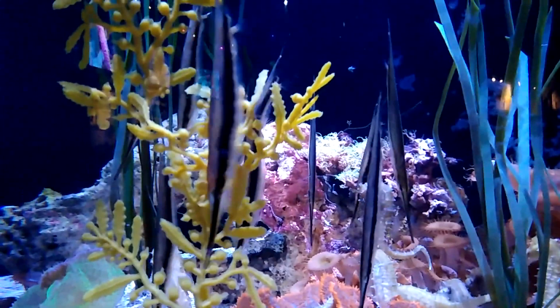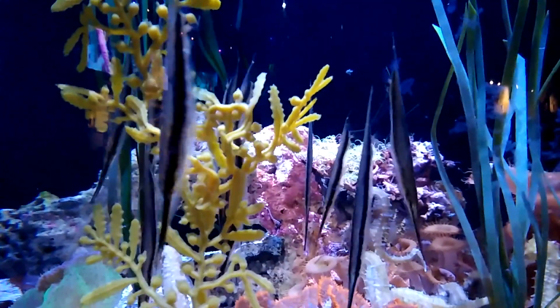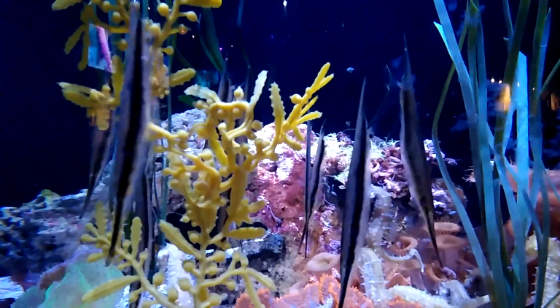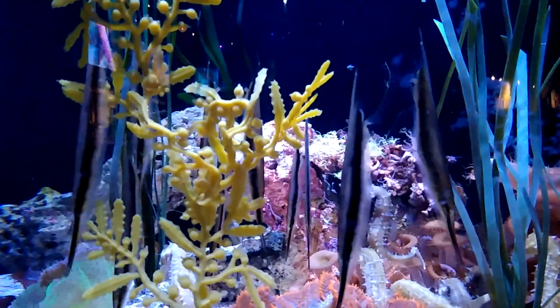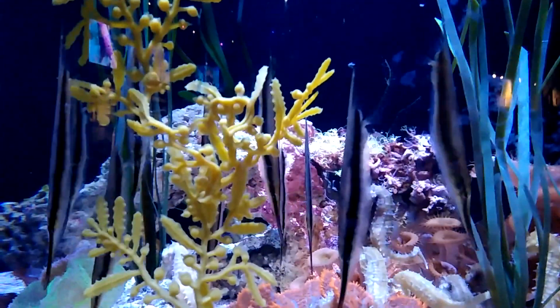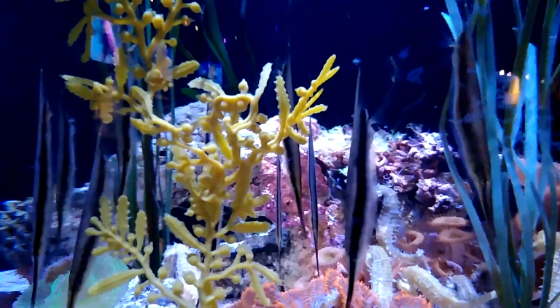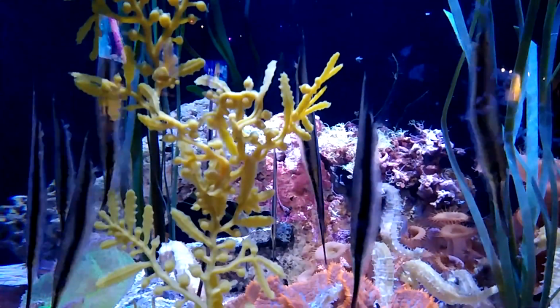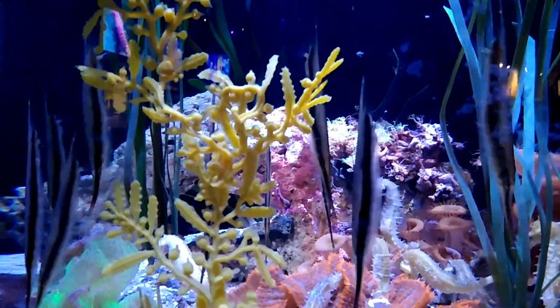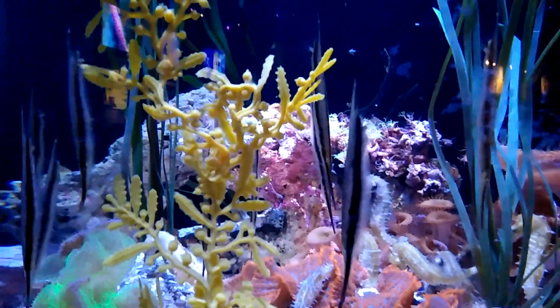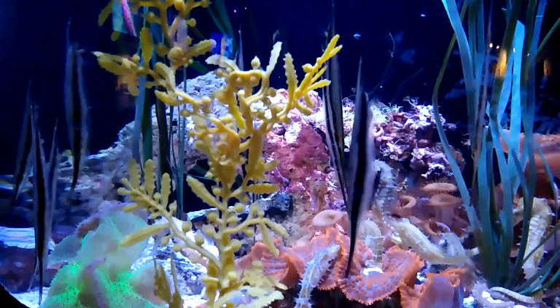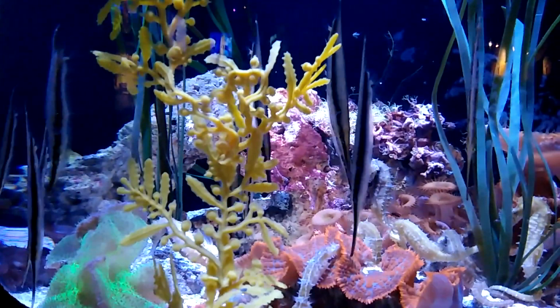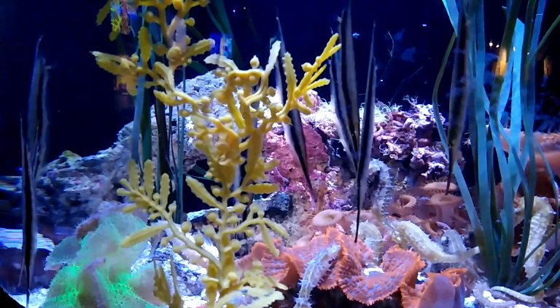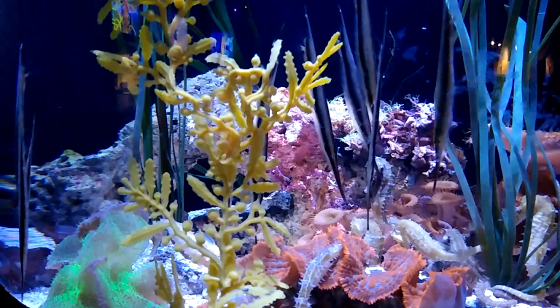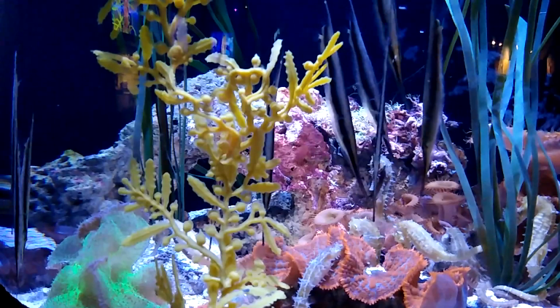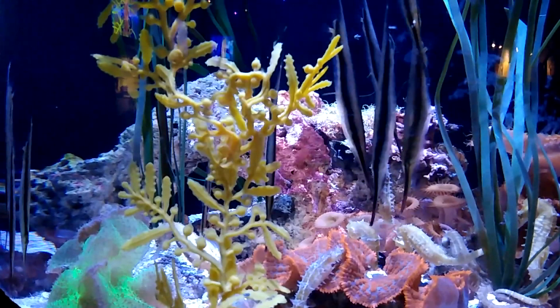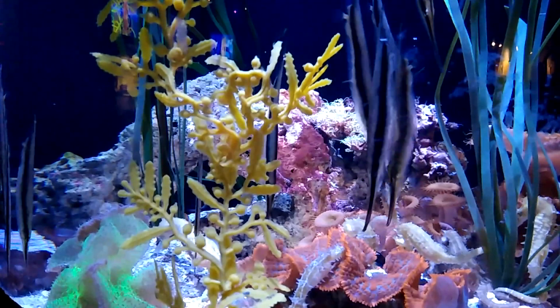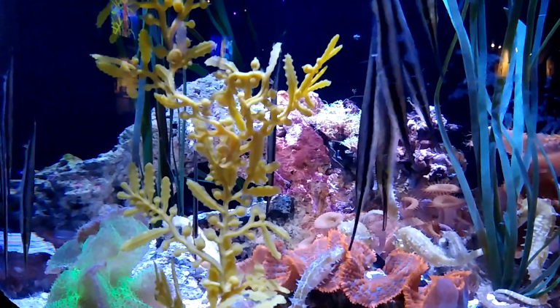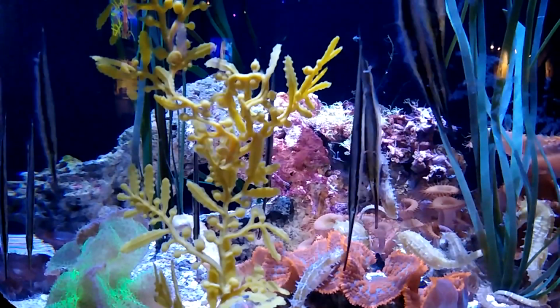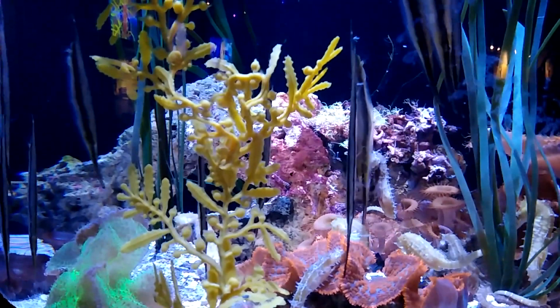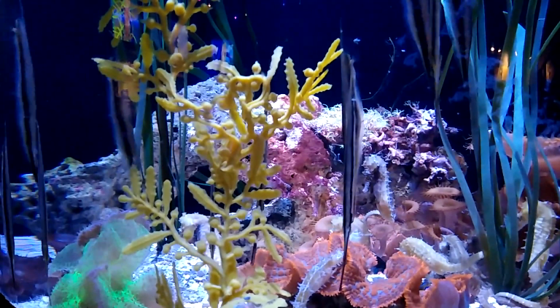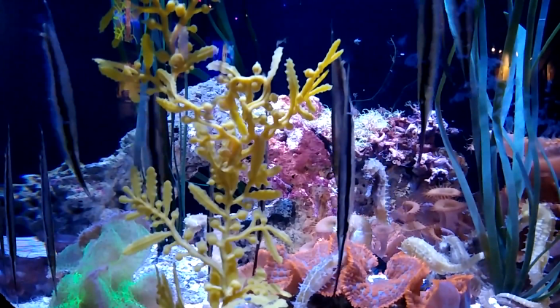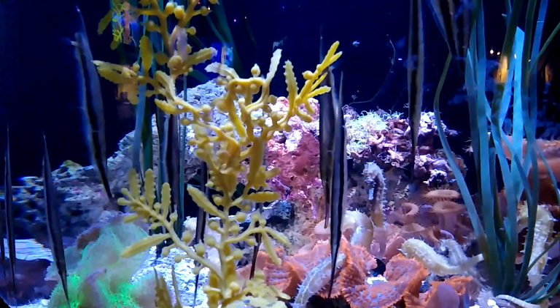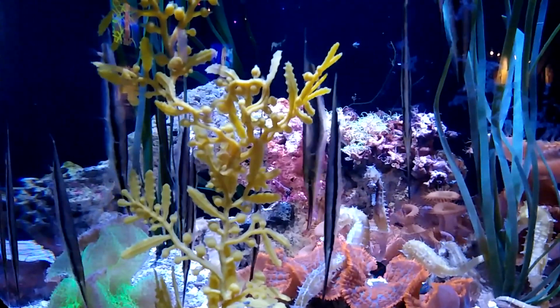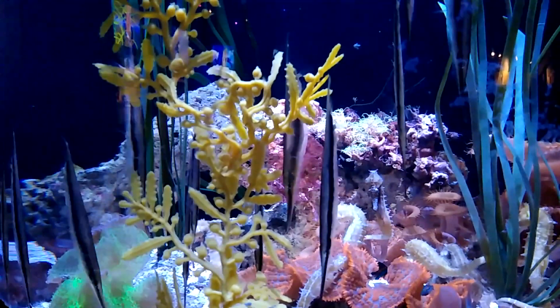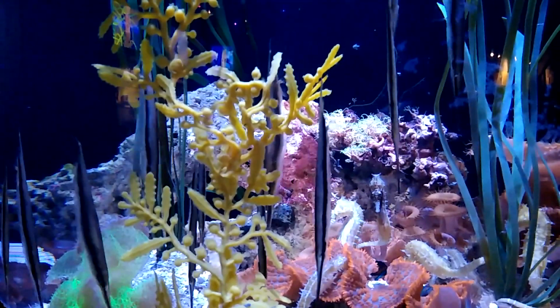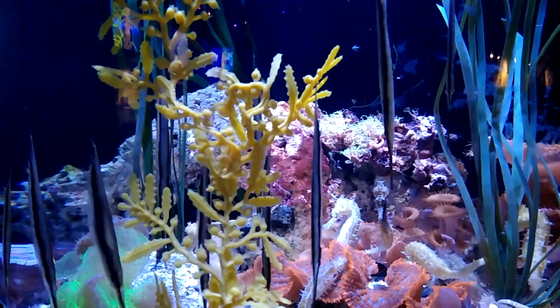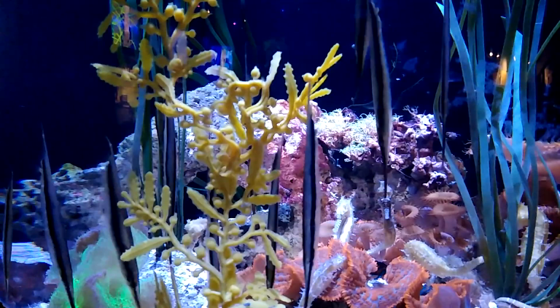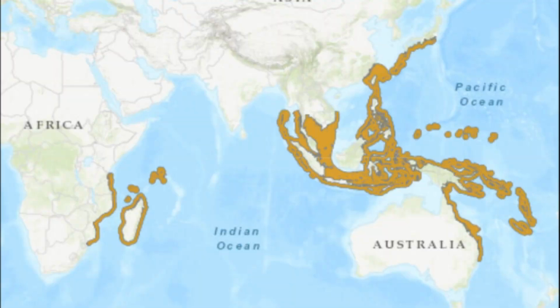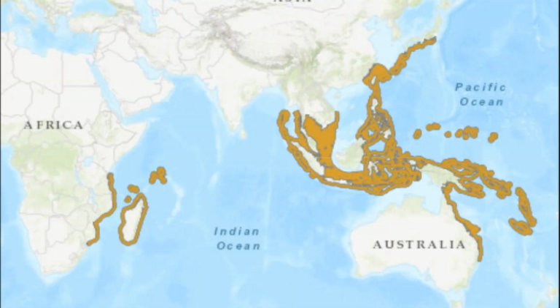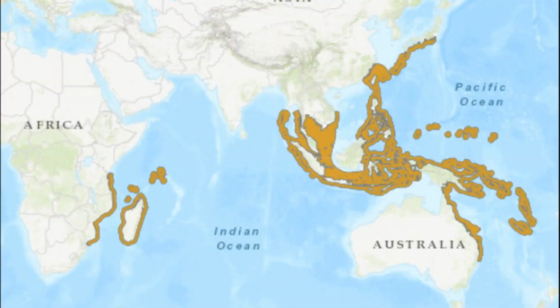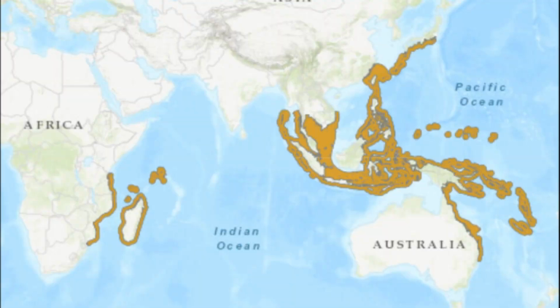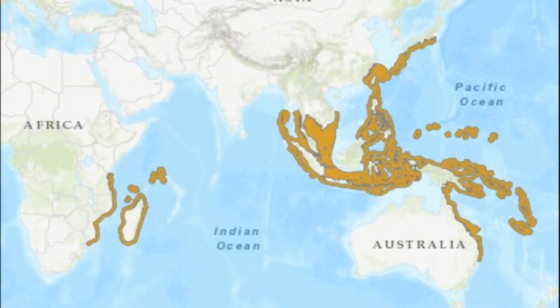Razorfish, also known as coral shrimpfish, are tropical marine fish that inhabit the coral reefs and seagrass beds of the Indo-West Pacific.